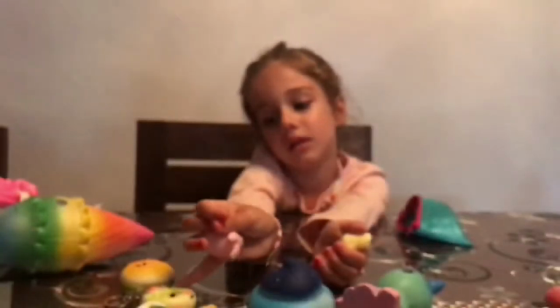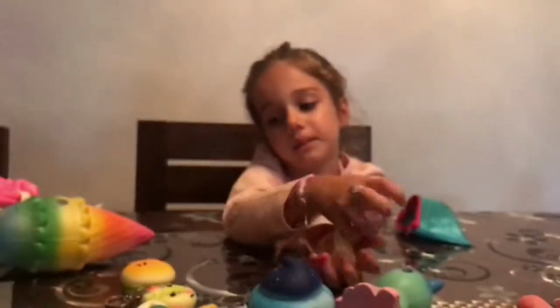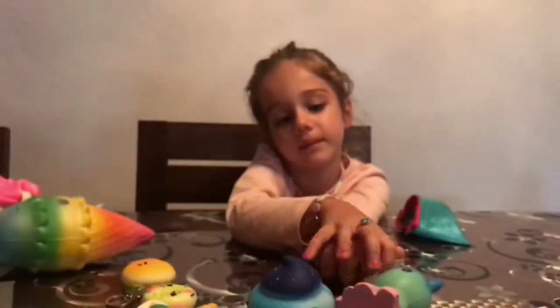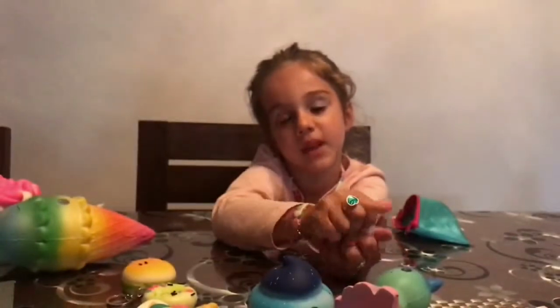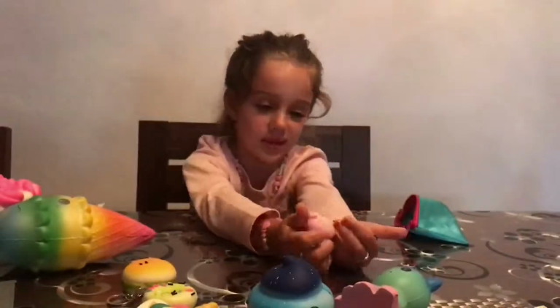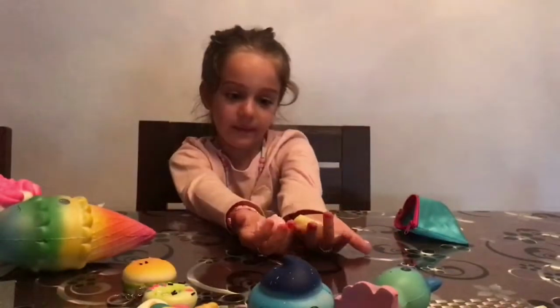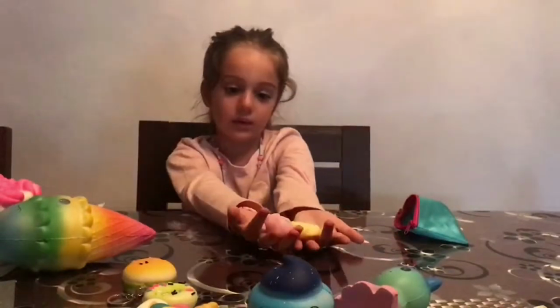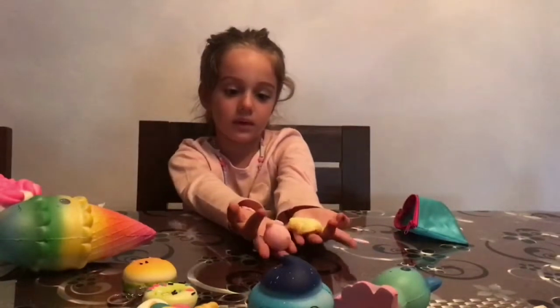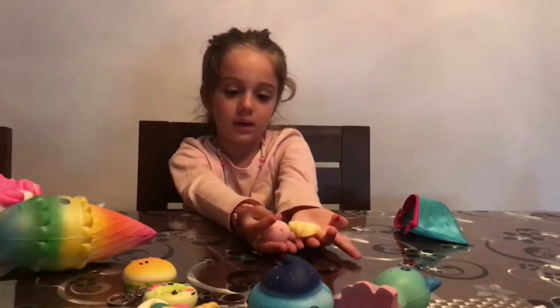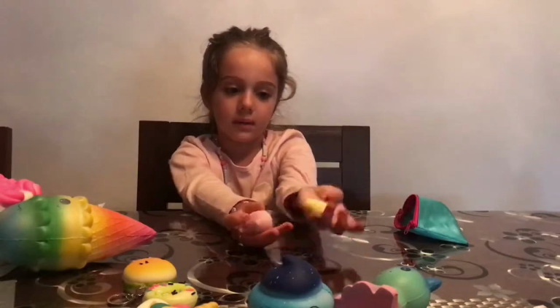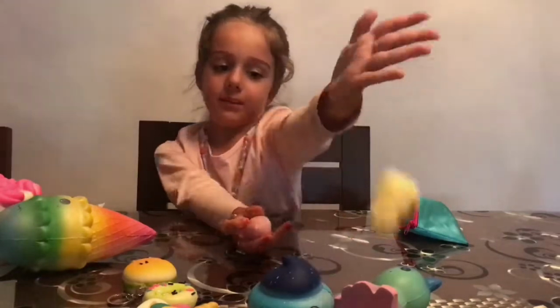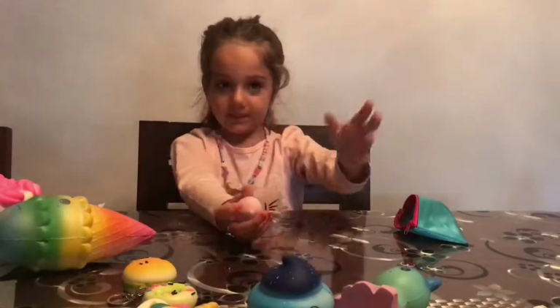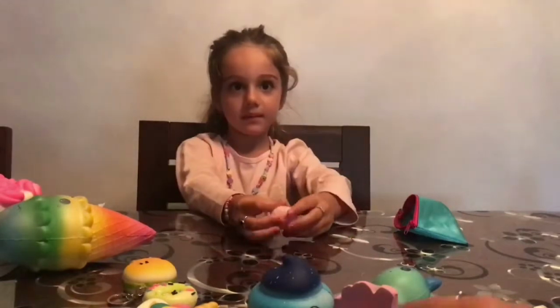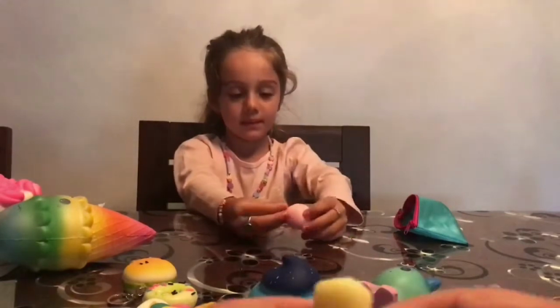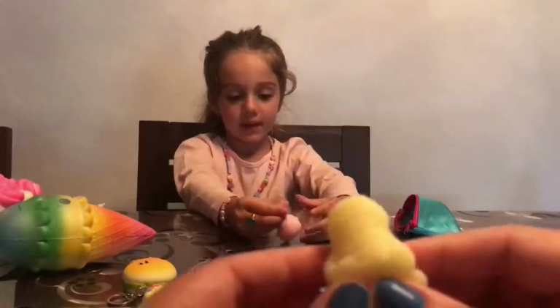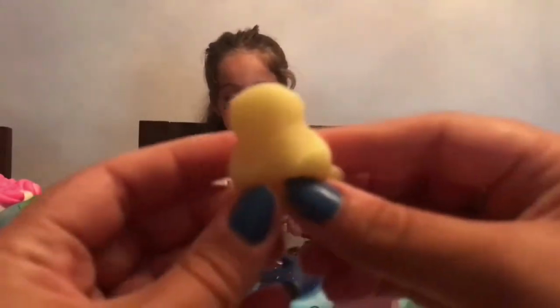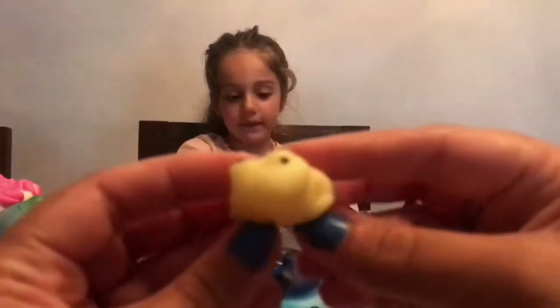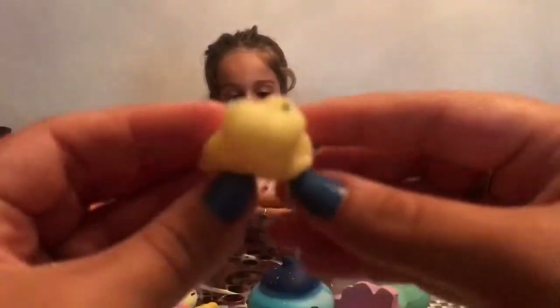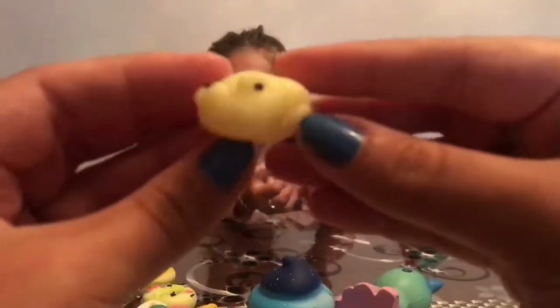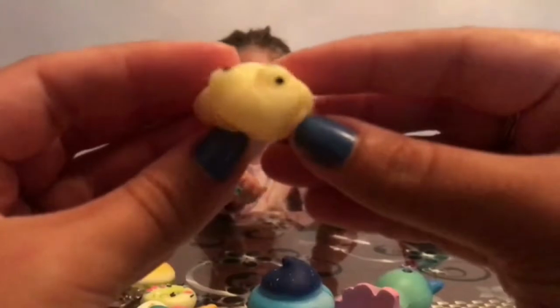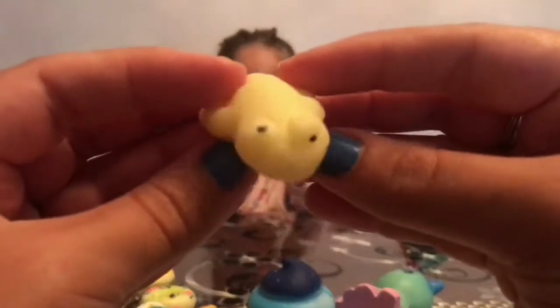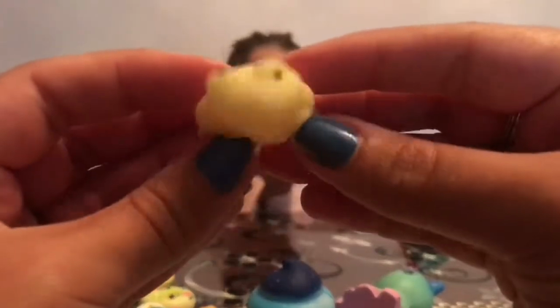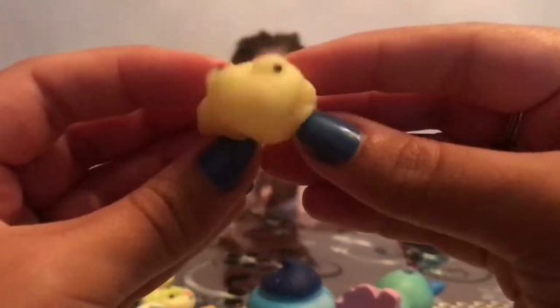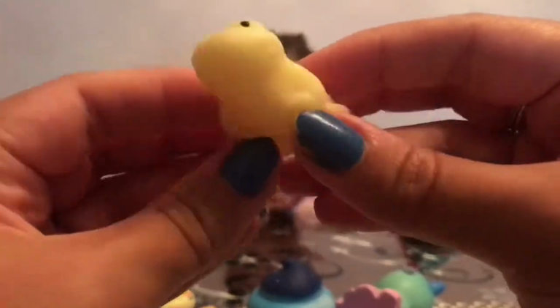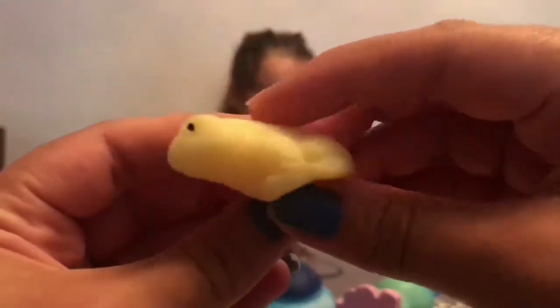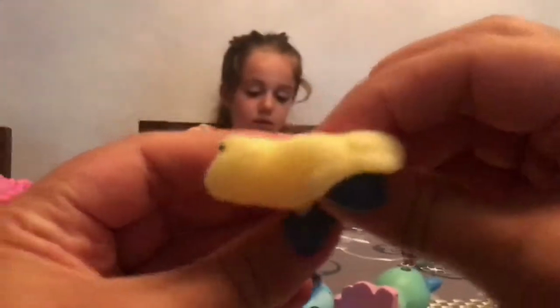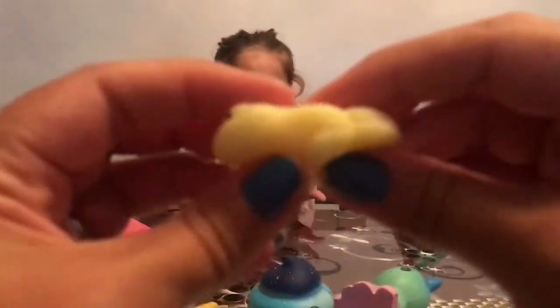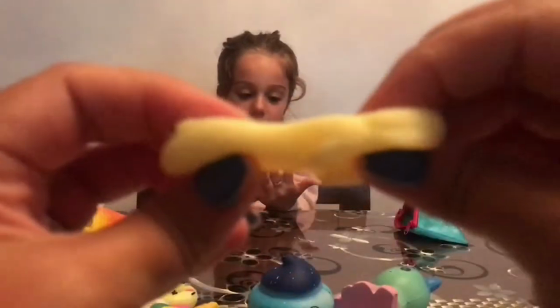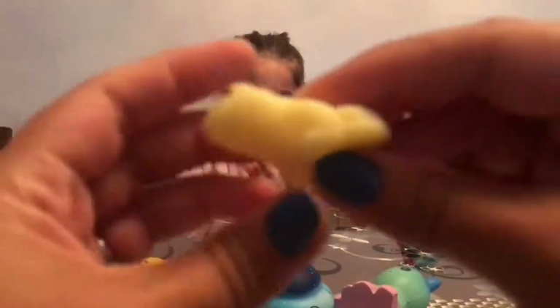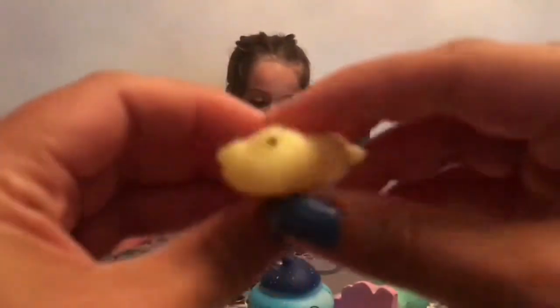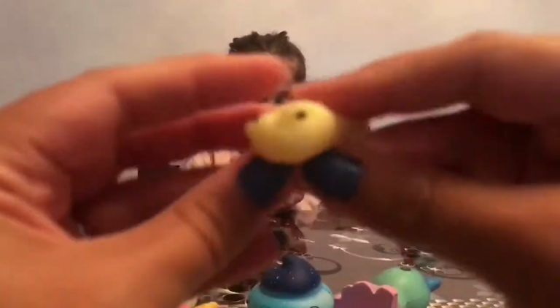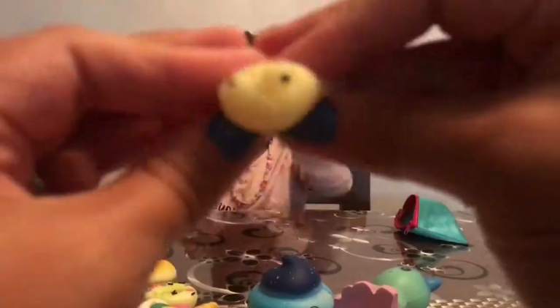Next — which one? Froggy please! Ribbit ribbit! This is my favourite one — ribbit ribbit look, if you do it like this it actually squishes so much, look!